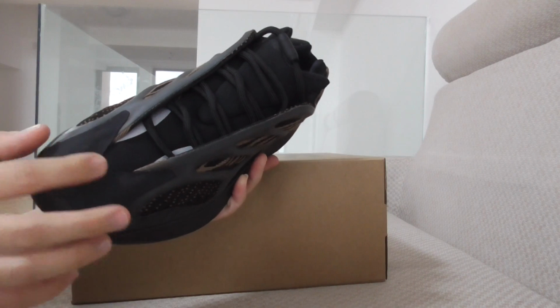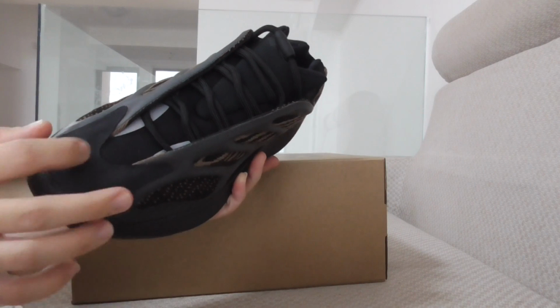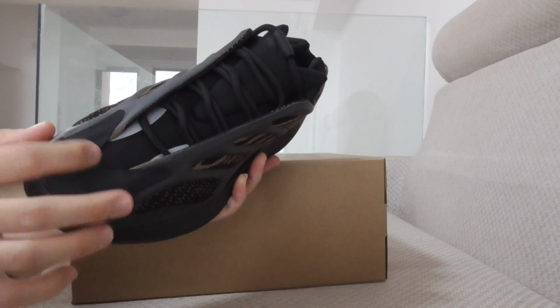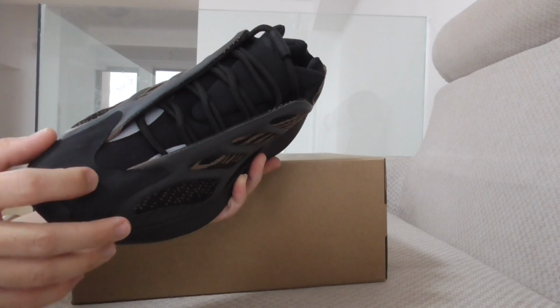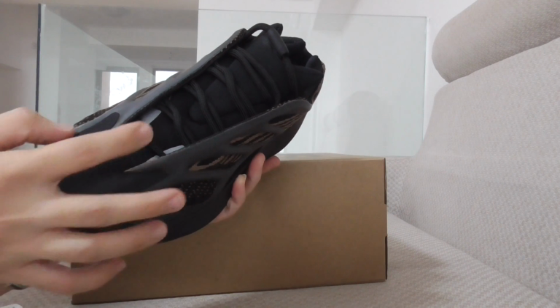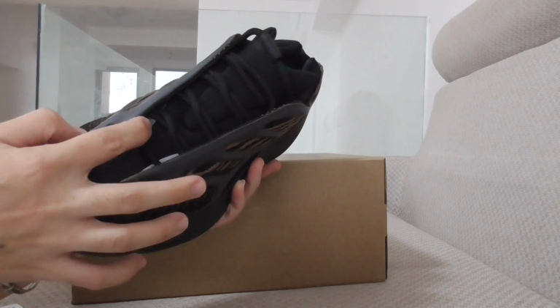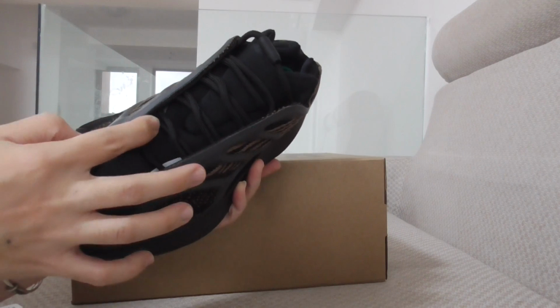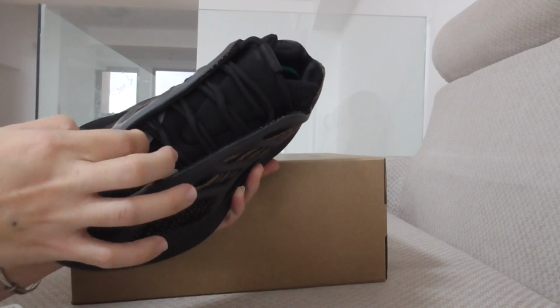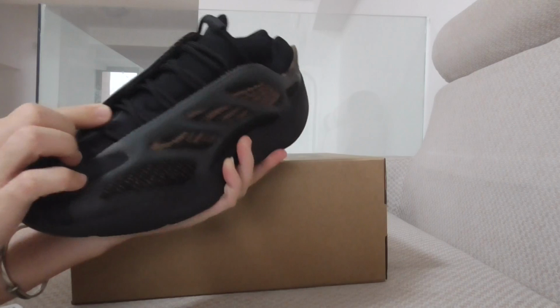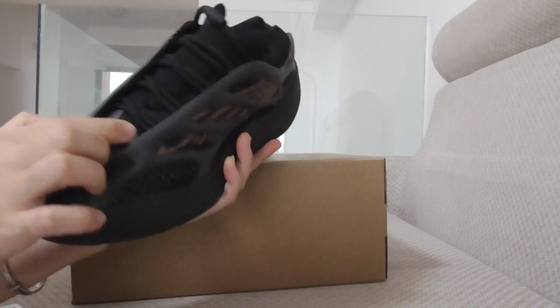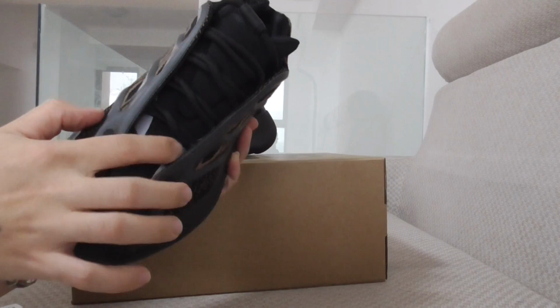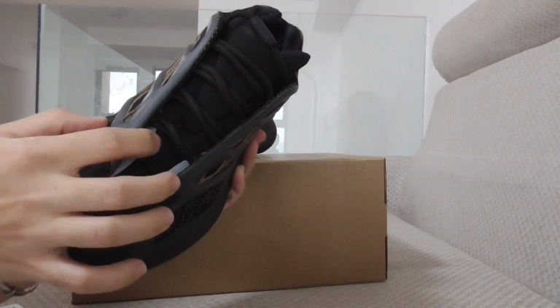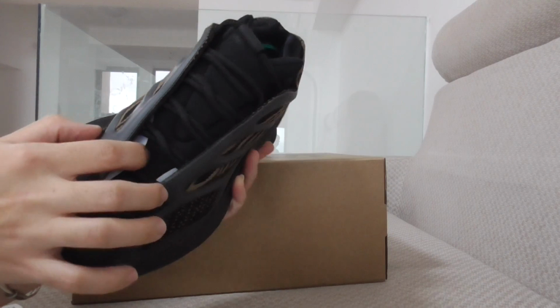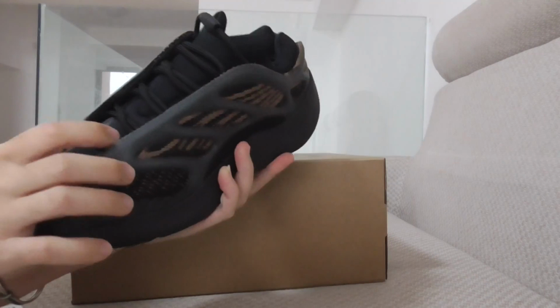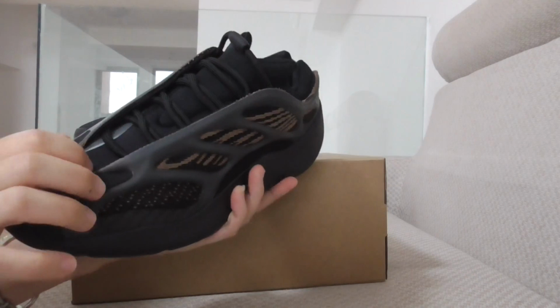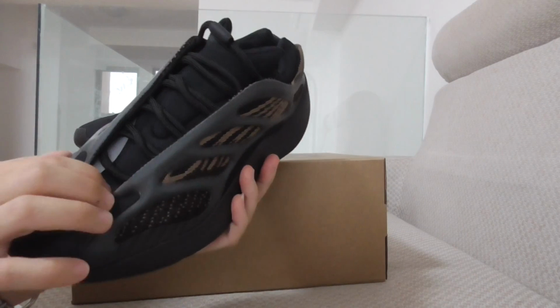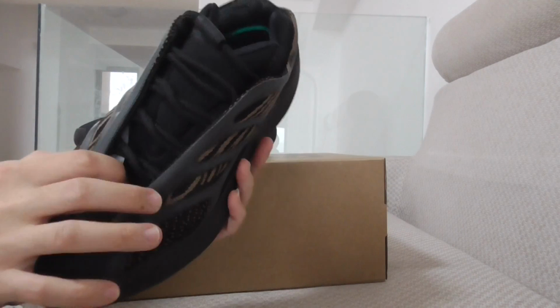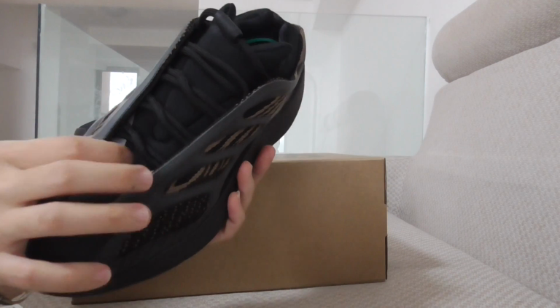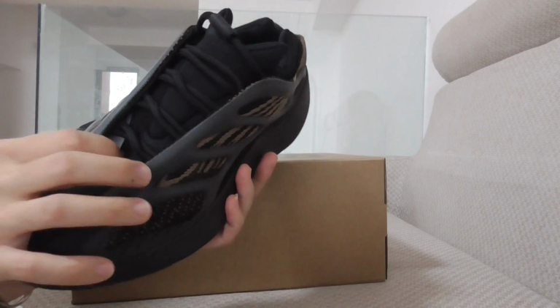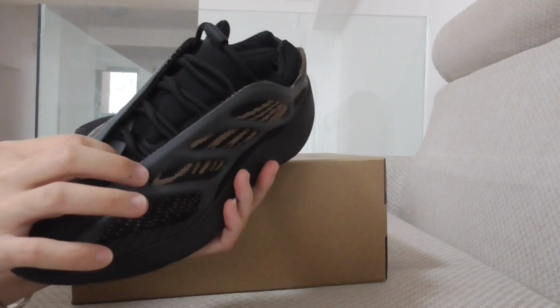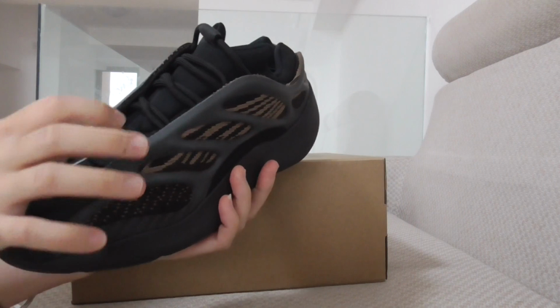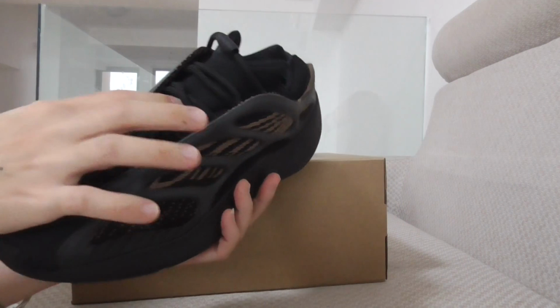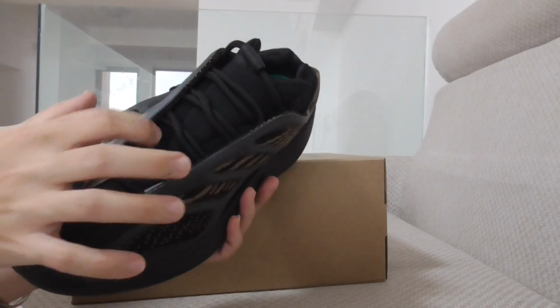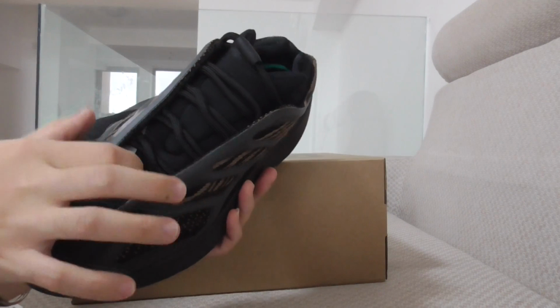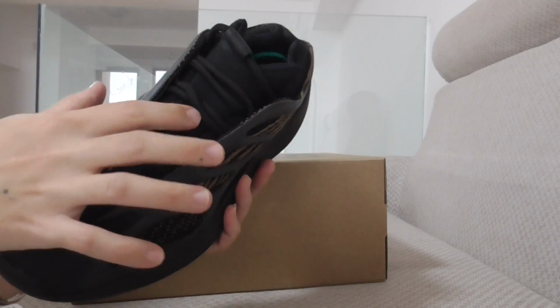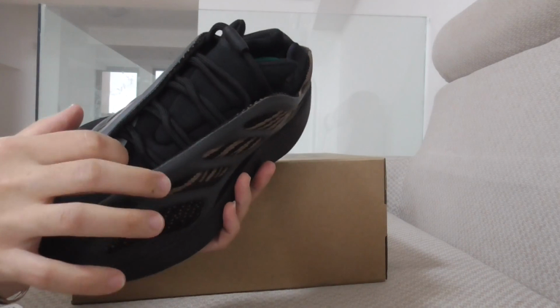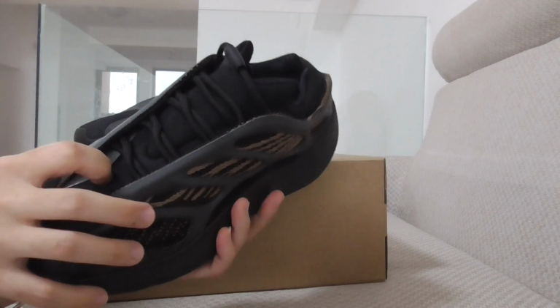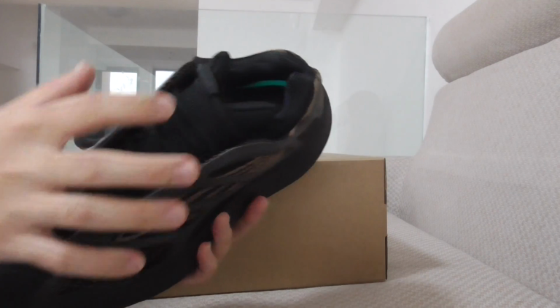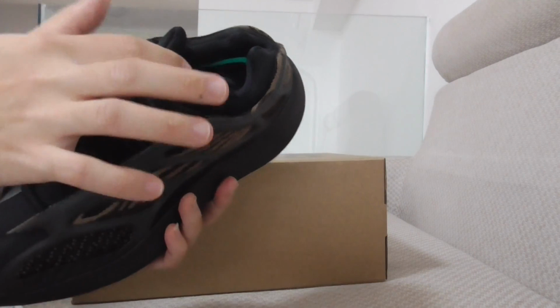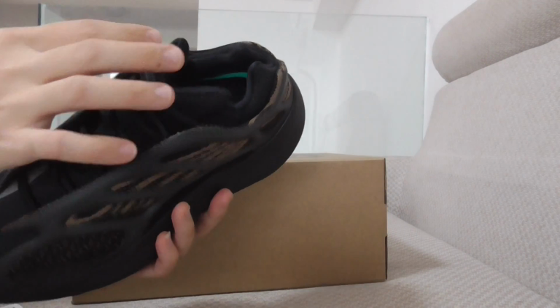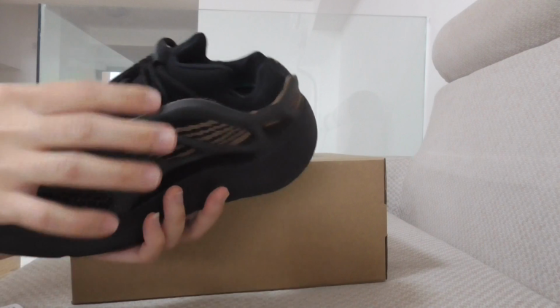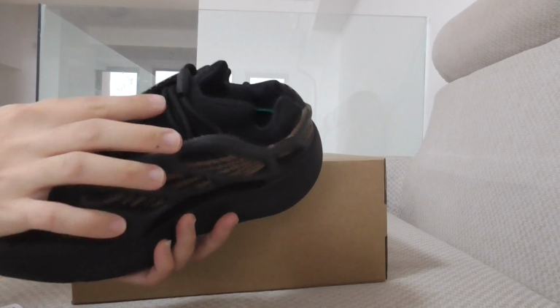This black part is rubber, and these two parts have 3M detailing. The shoe tongue has a very soft material — two kinds of material on the shoe tongue — and you can see the shape here.